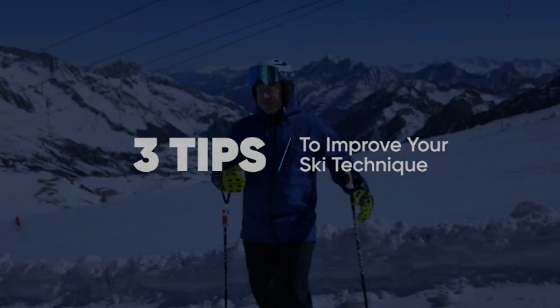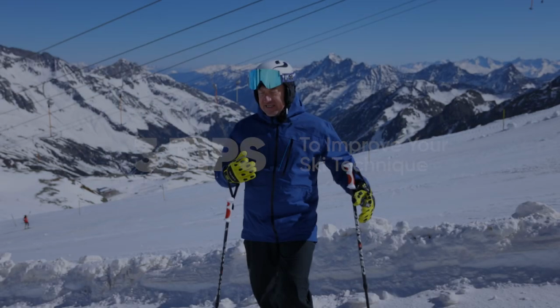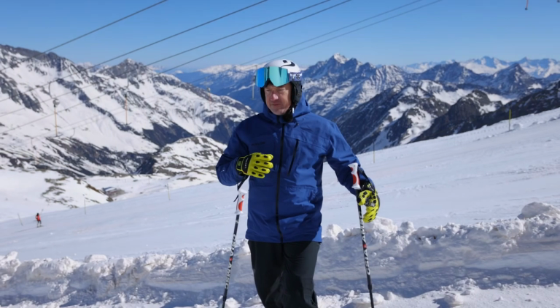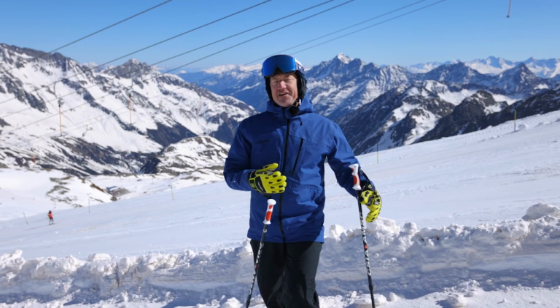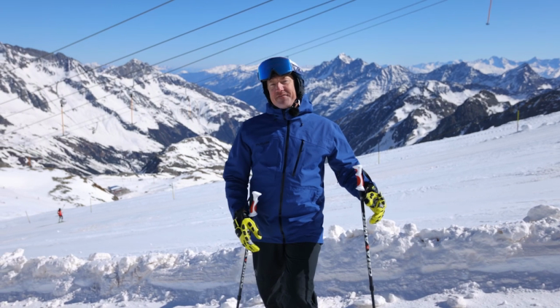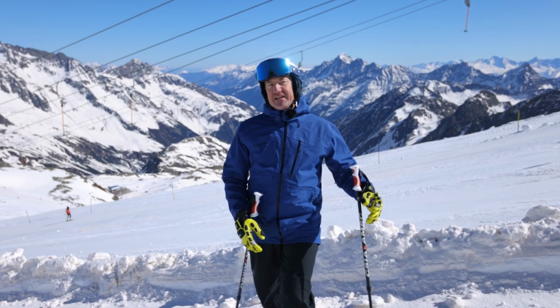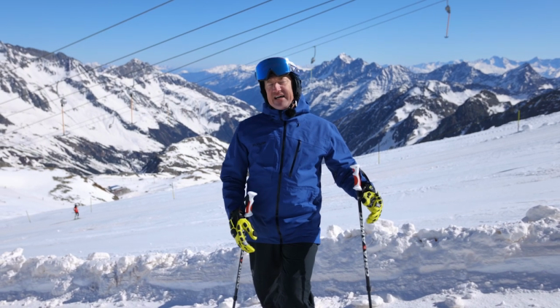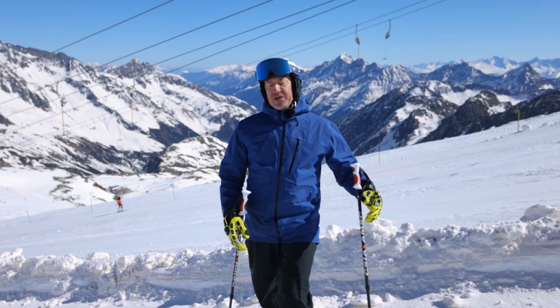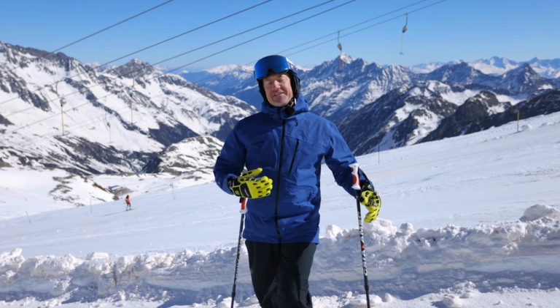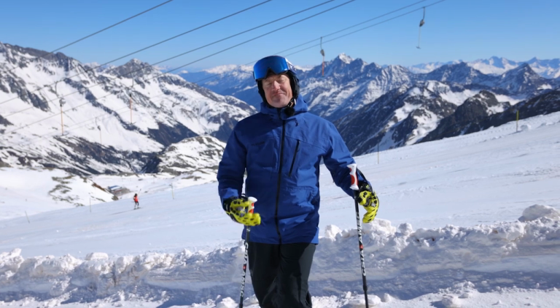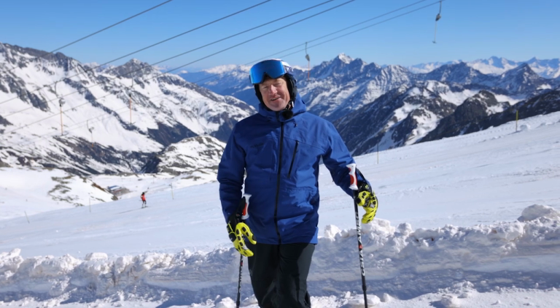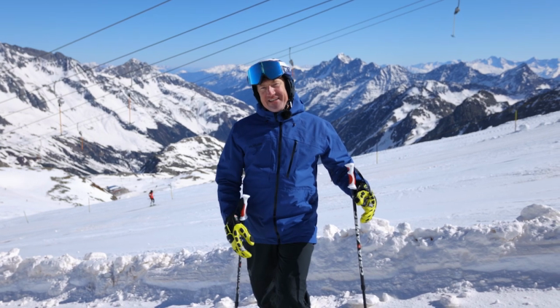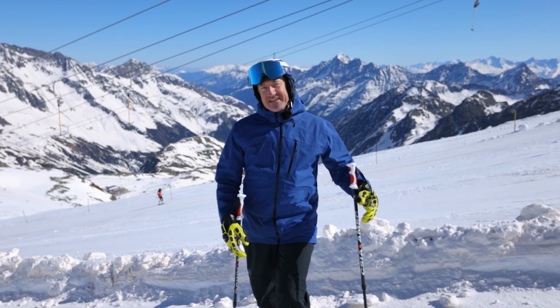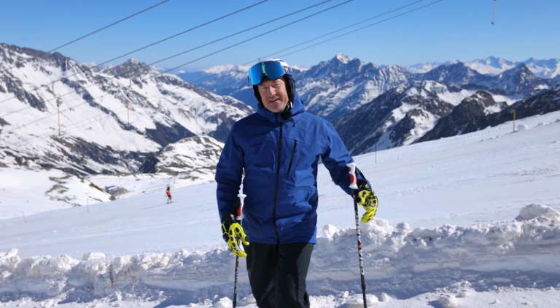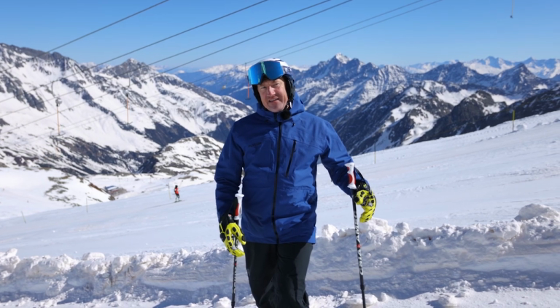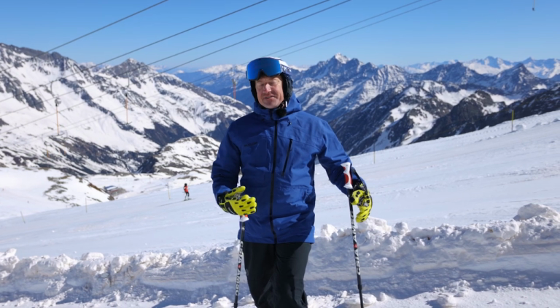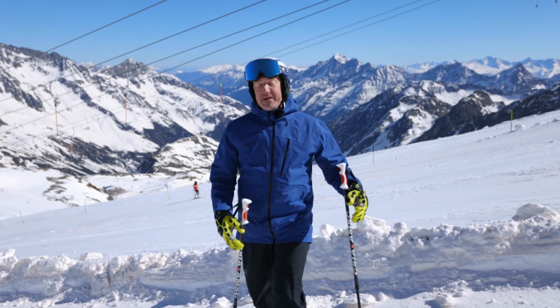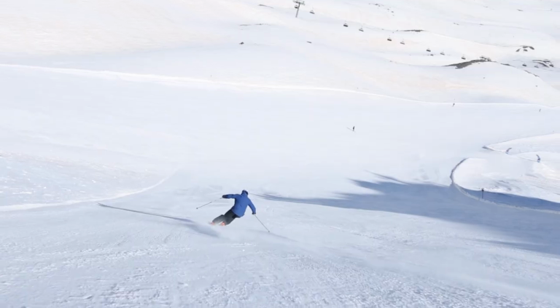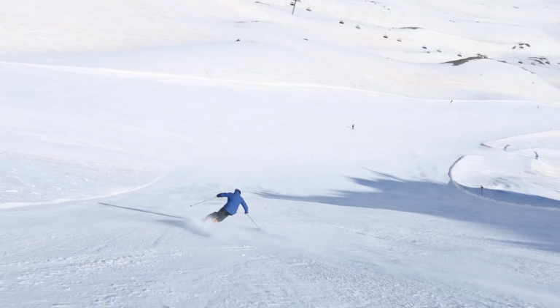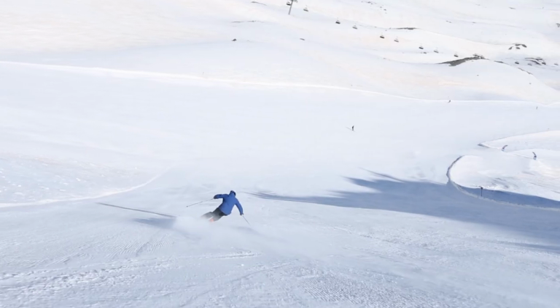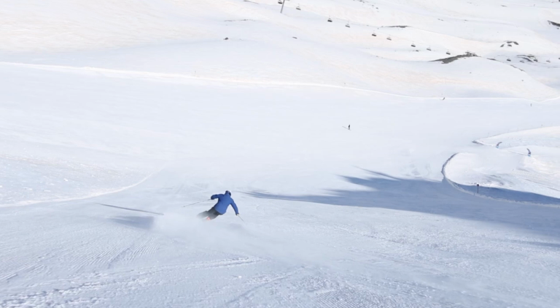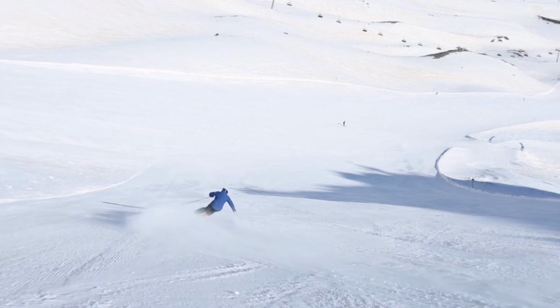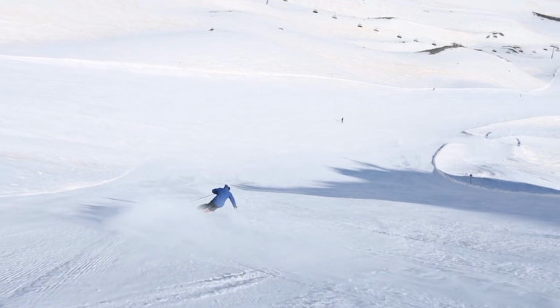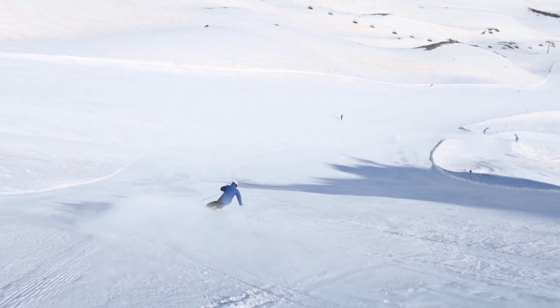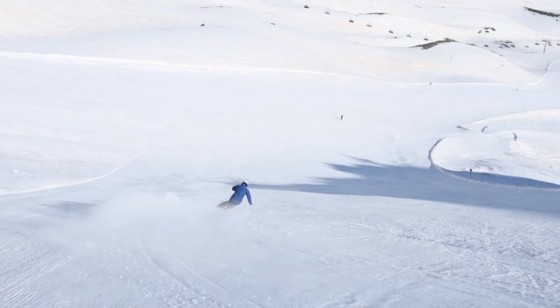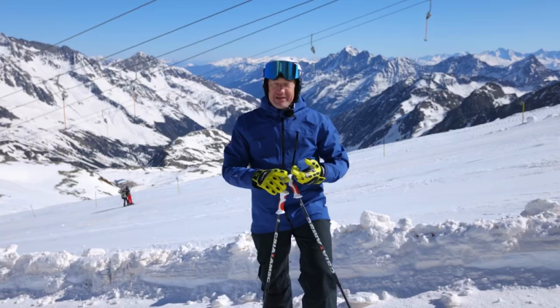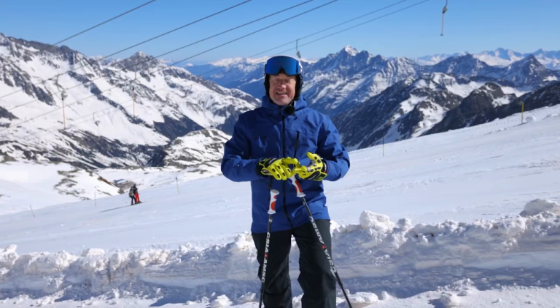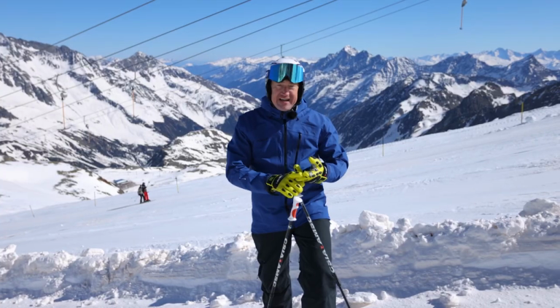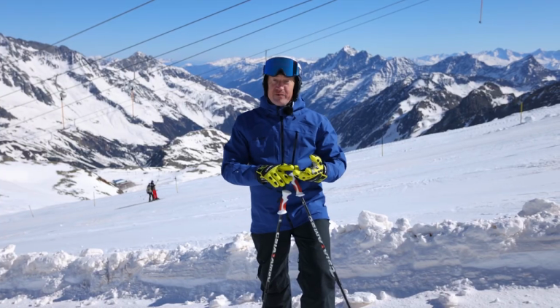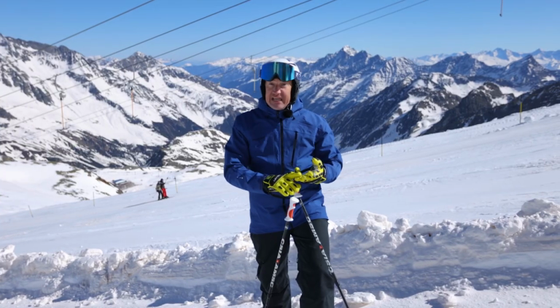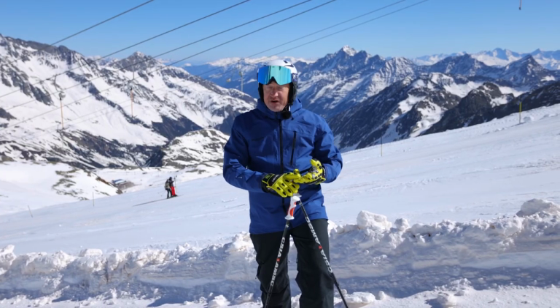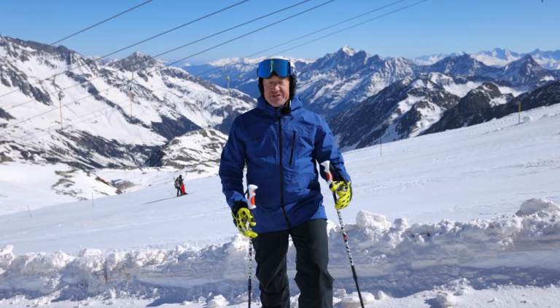After today, what I think you're going to find is that your legs will have more energy at the end of the day. I think that's one of the main things. When we do these things, we can ski longer, we can ski faster, we're safer on snow.